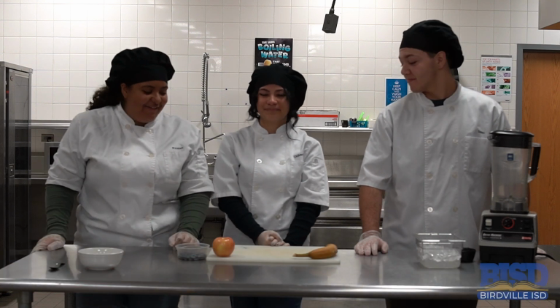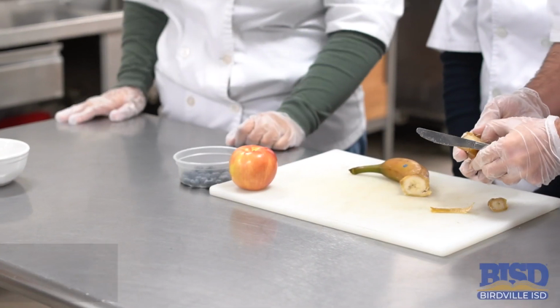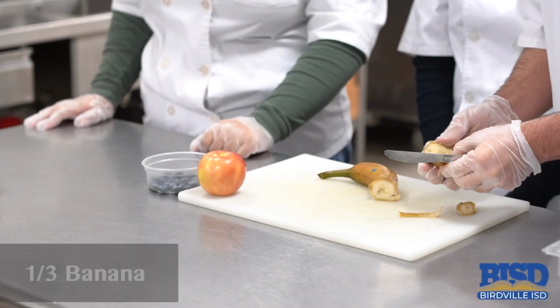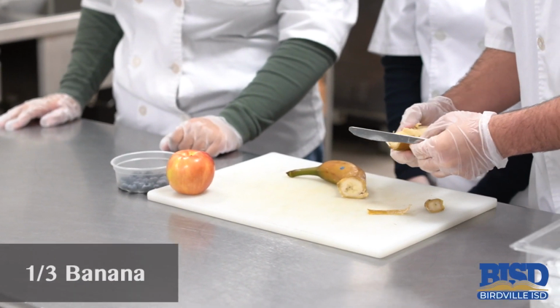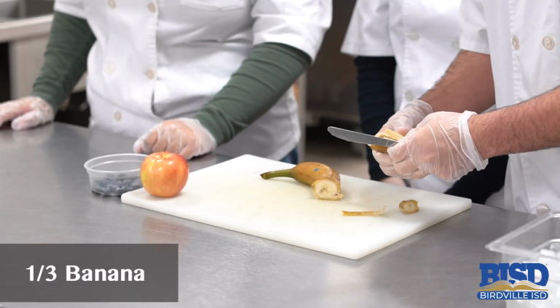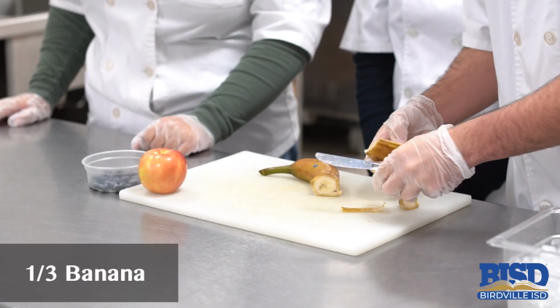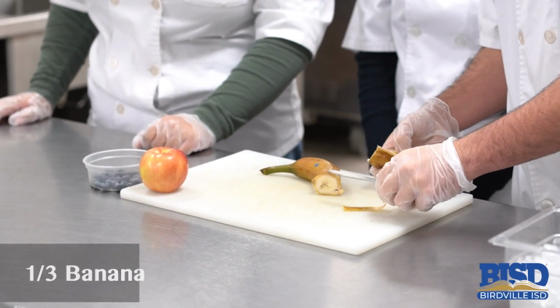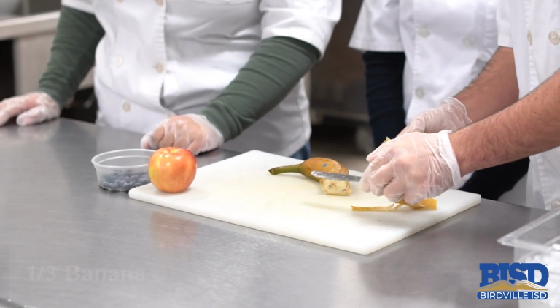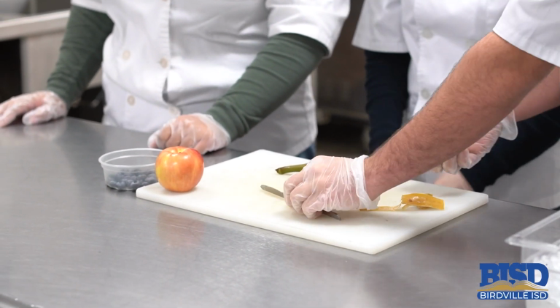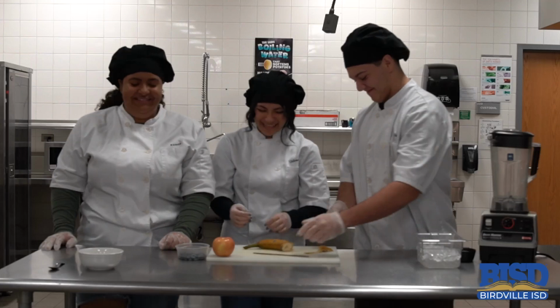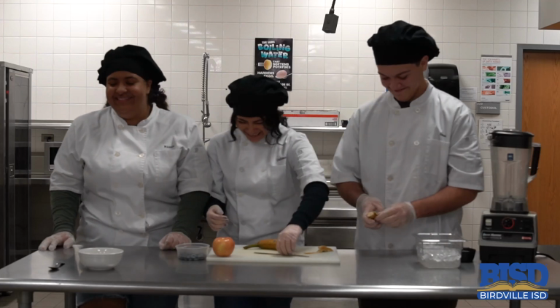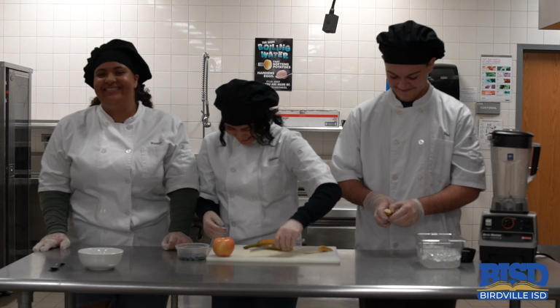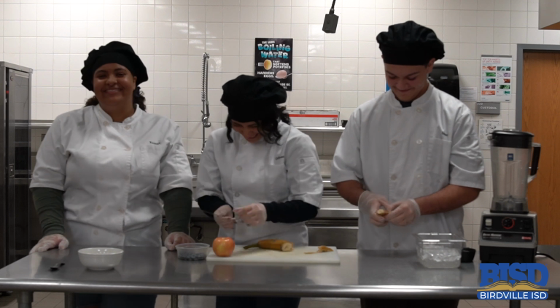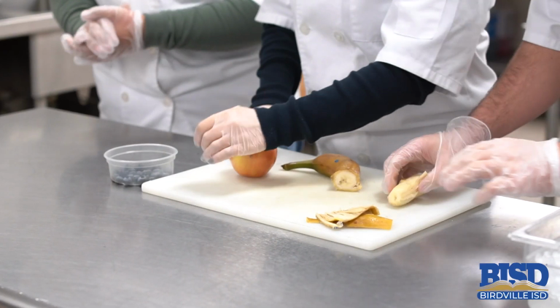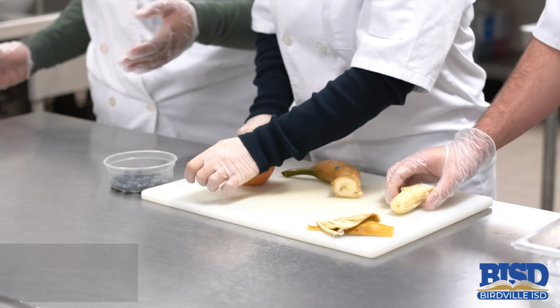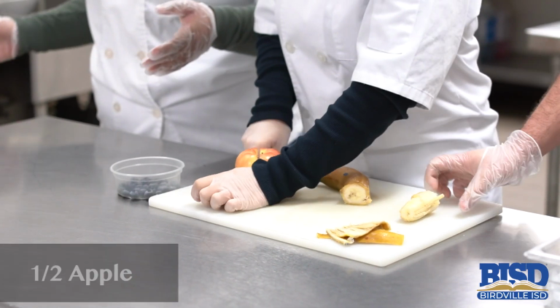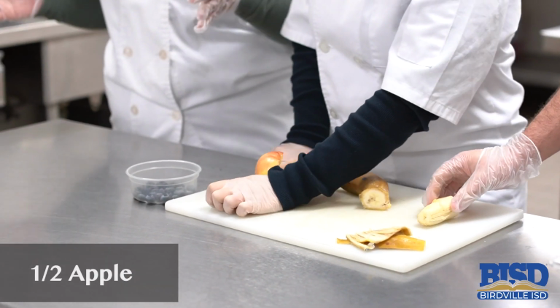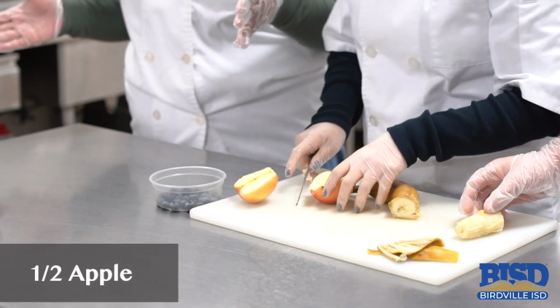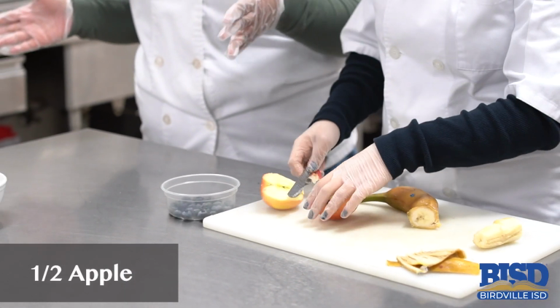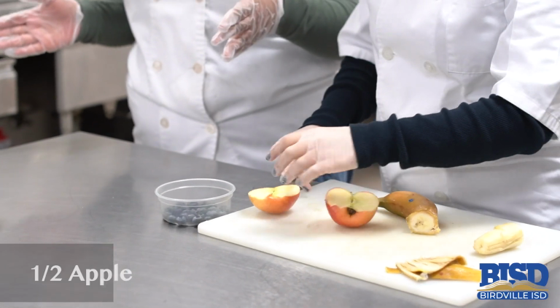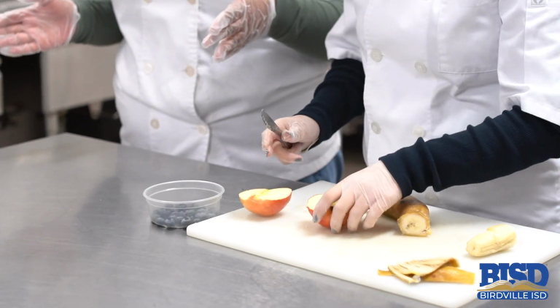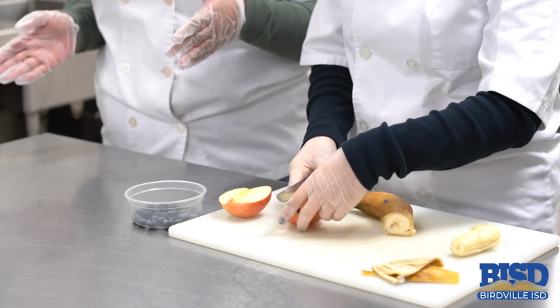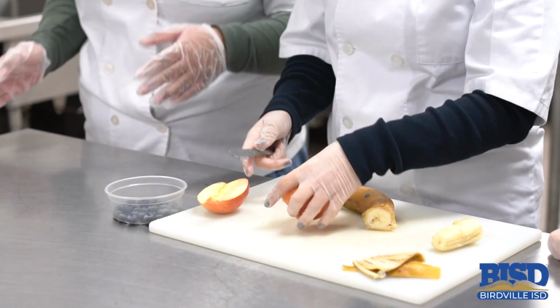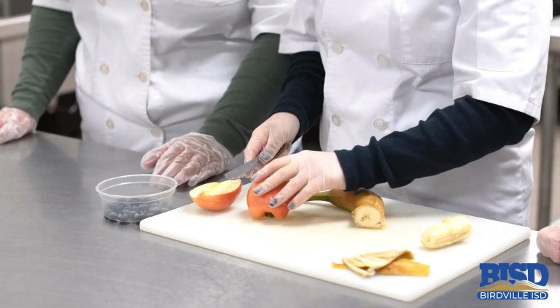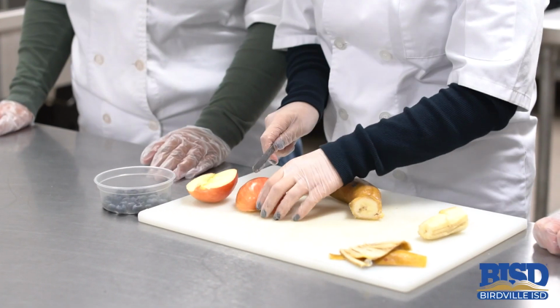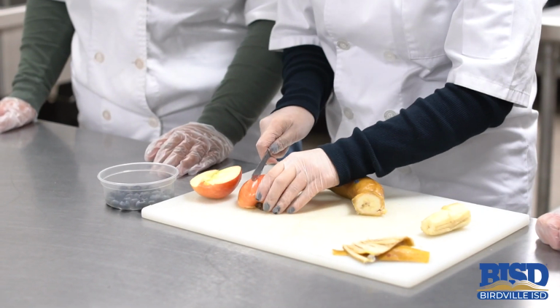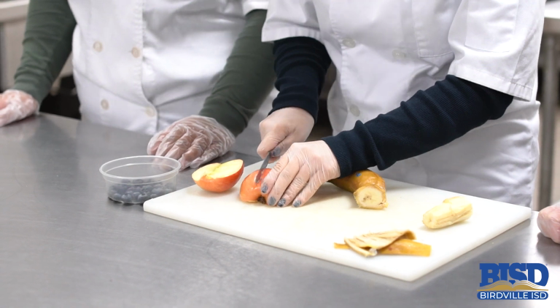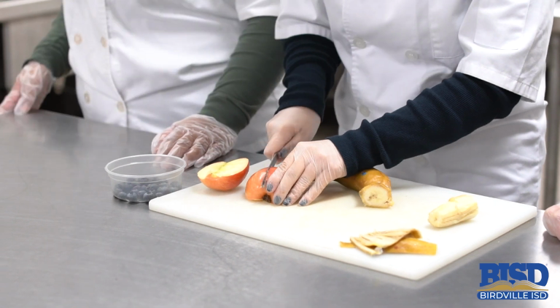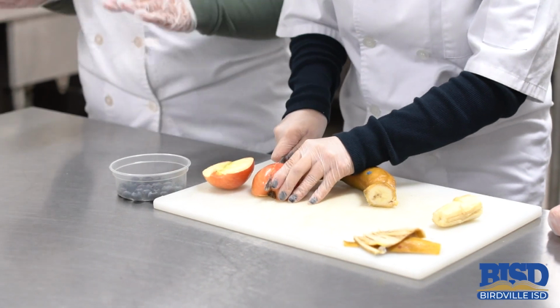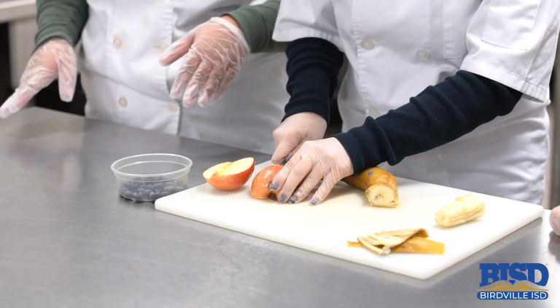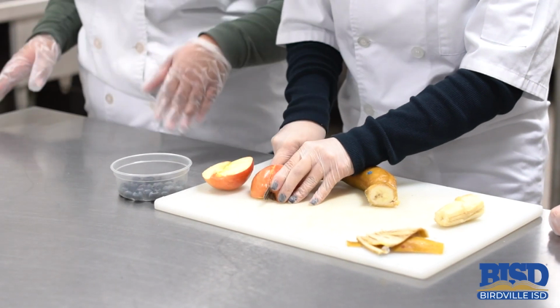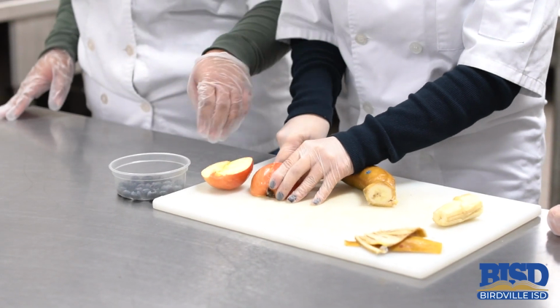First what we want to do is we're going to cut our banana. Next we're going to cut an apple, any type of apple you like, and during this process you might want to have adult supervision when you're using a knife.